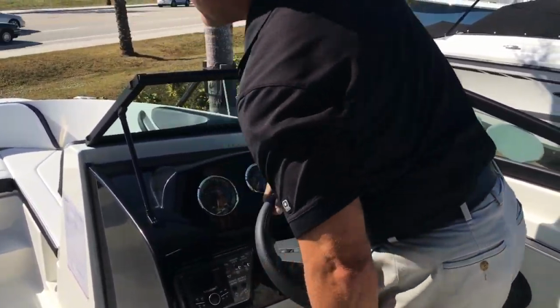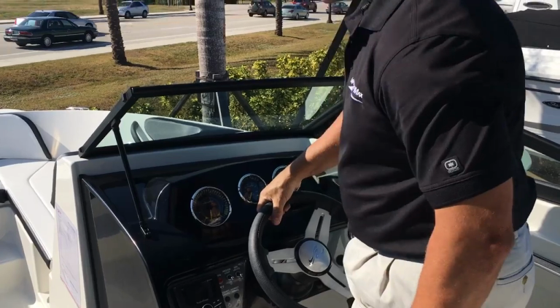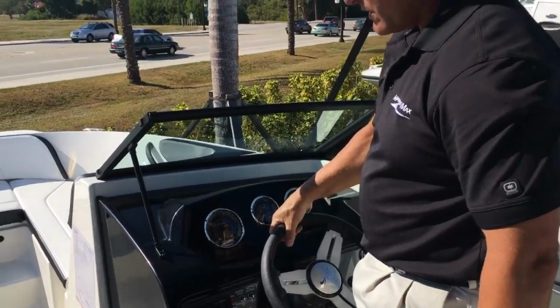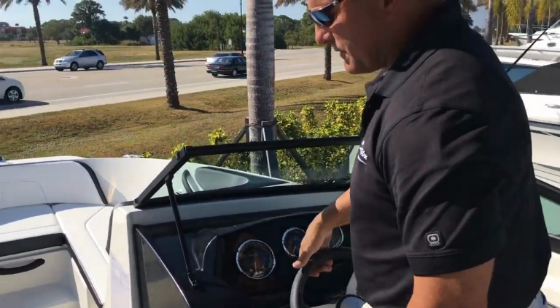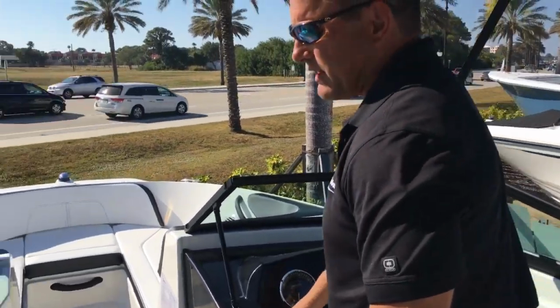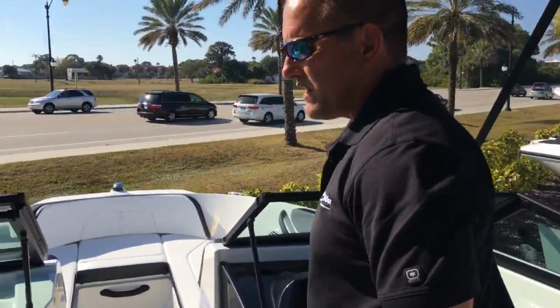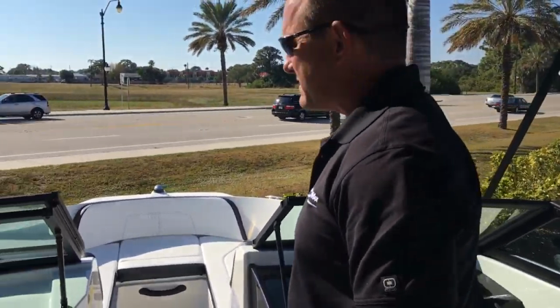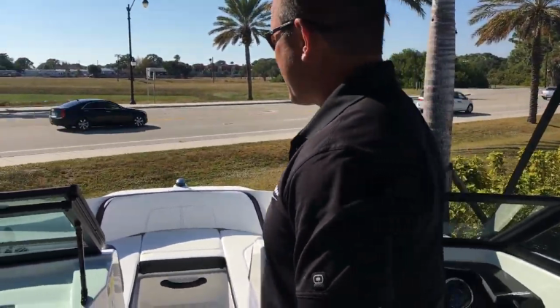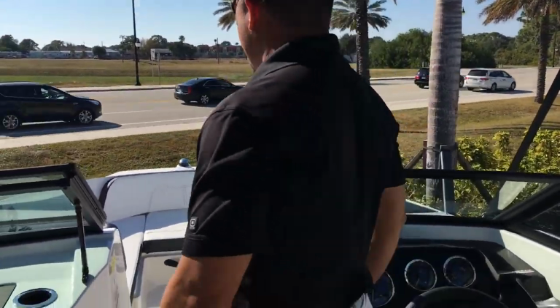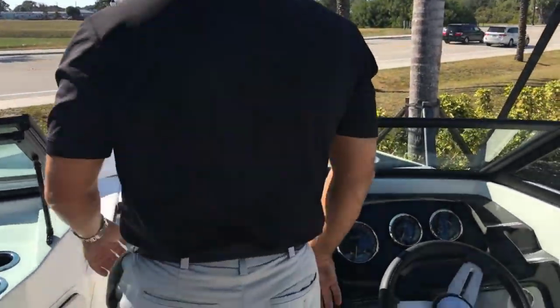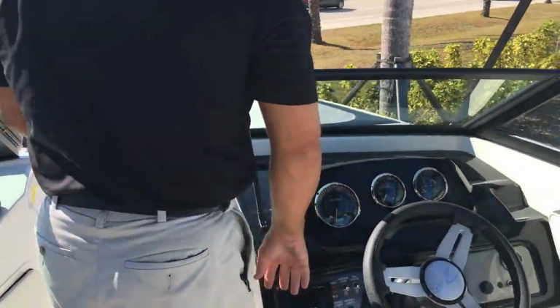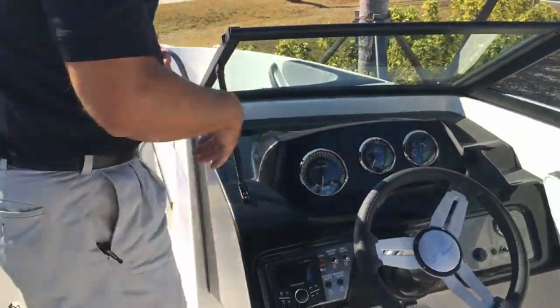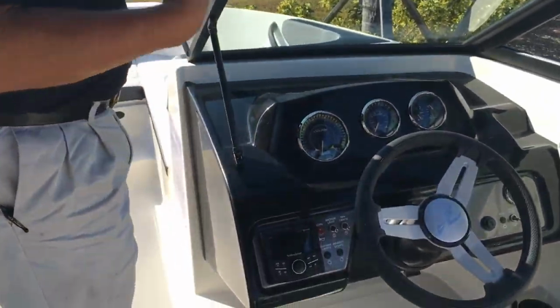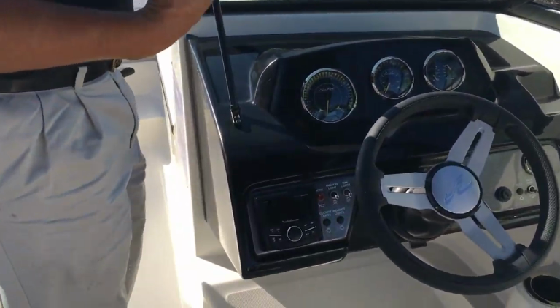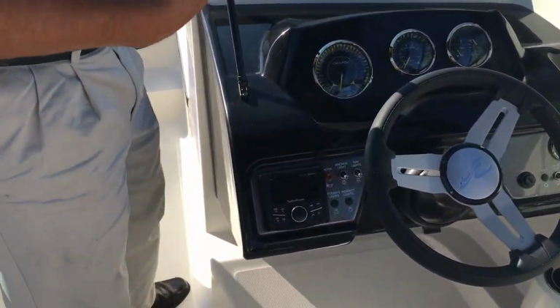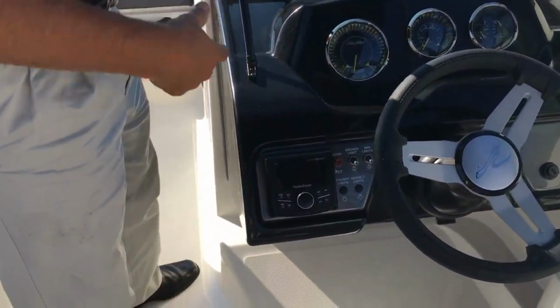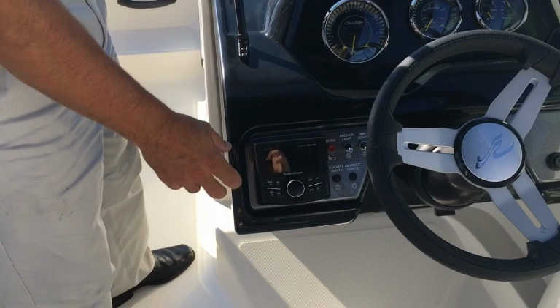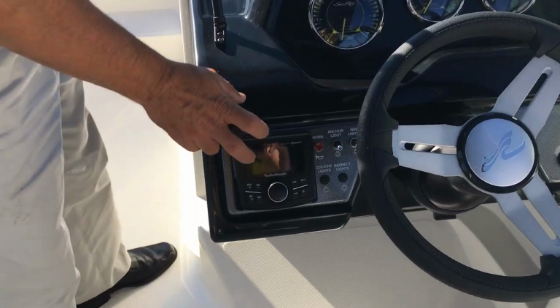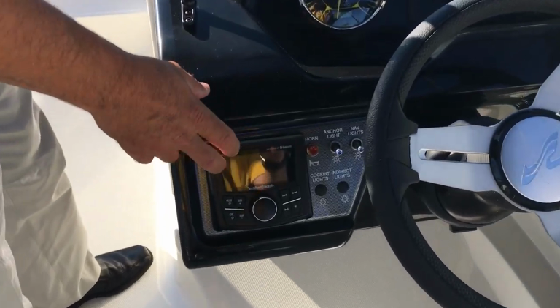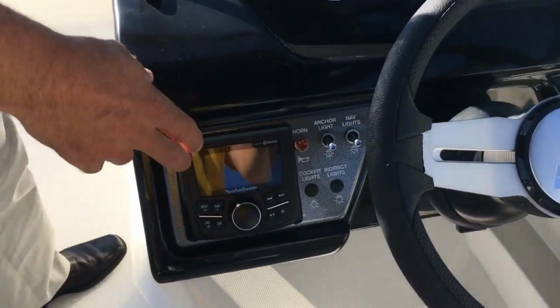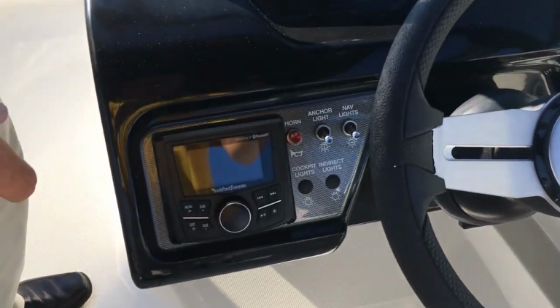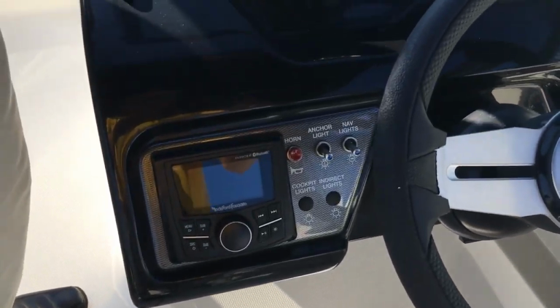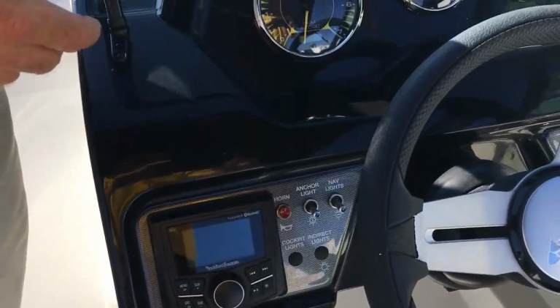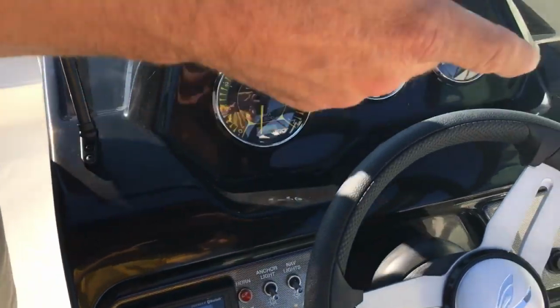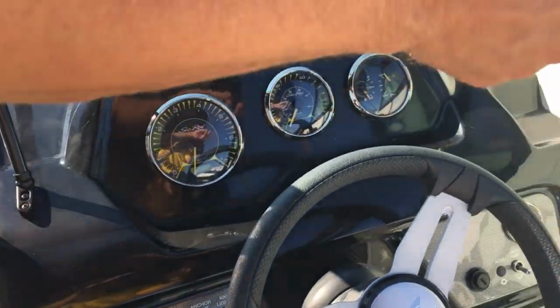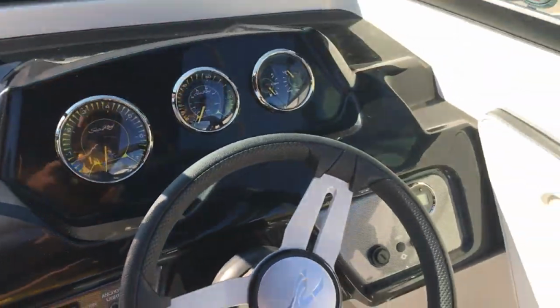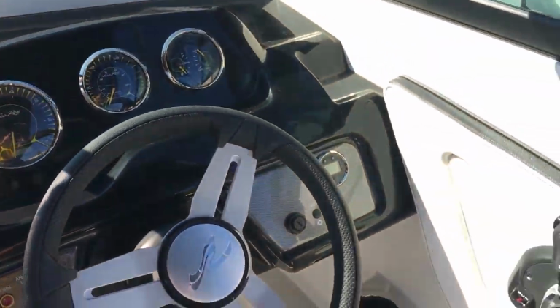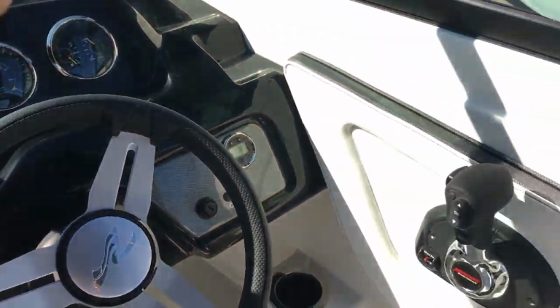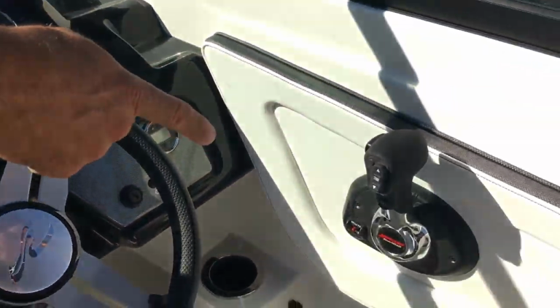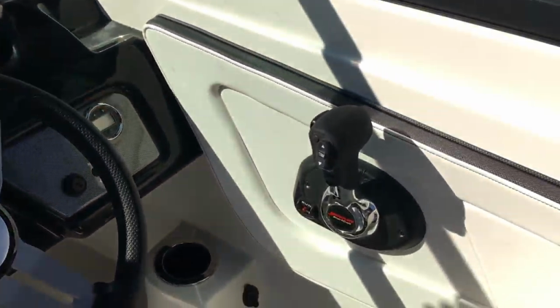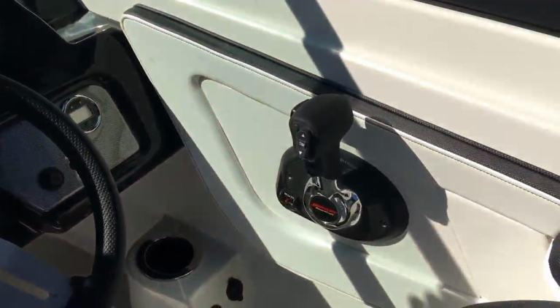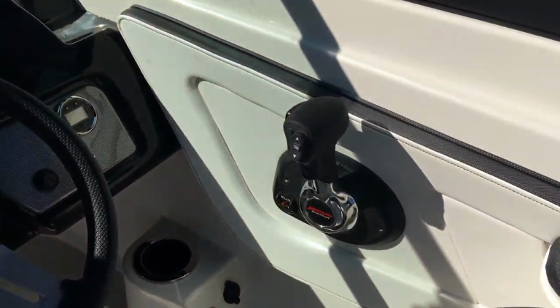This one's also equipped with the Rockford Fosgate stereo — so if you like good, crisp sound, very, very nice. And of course with the Verado, we have fly-by-wire digital shifting right here.